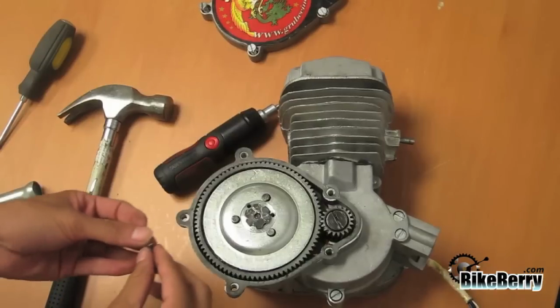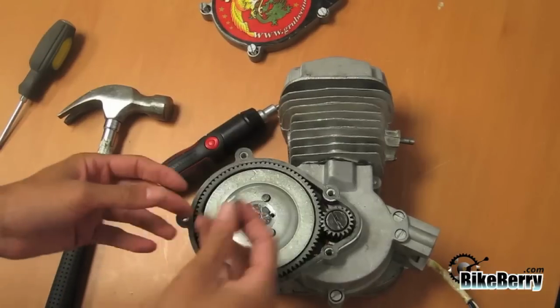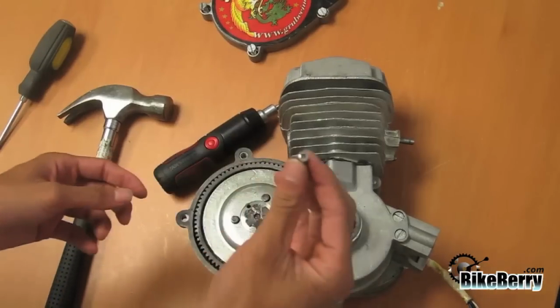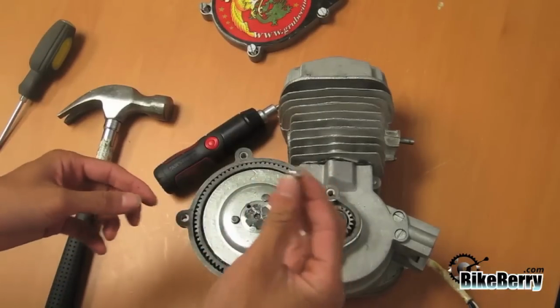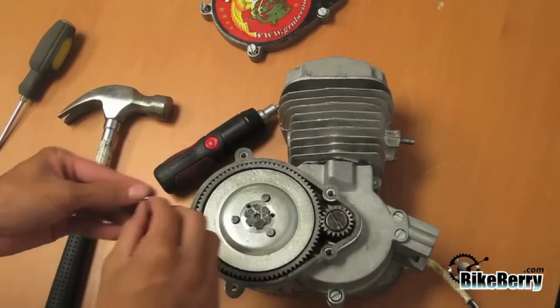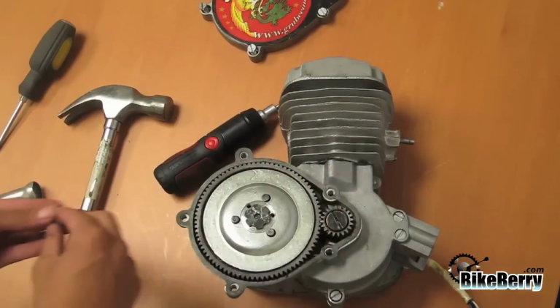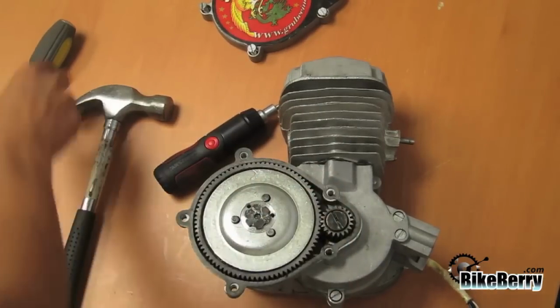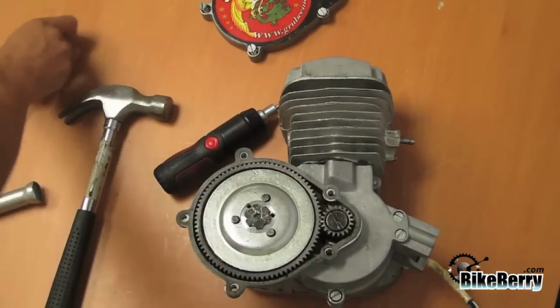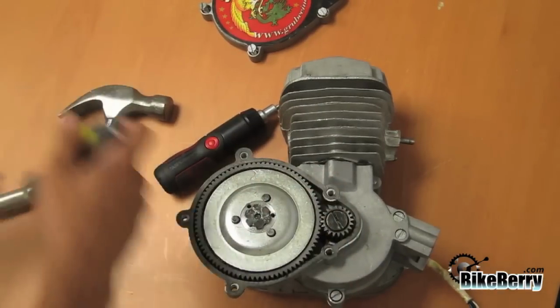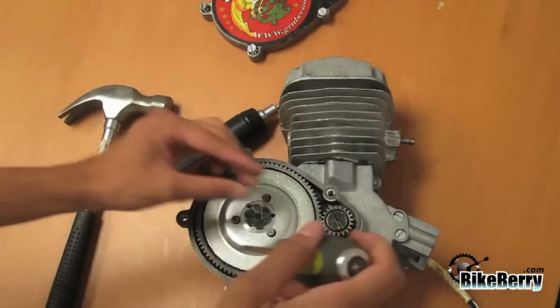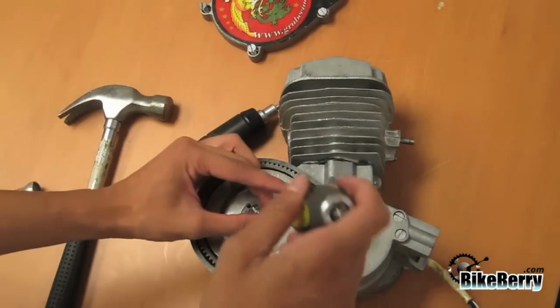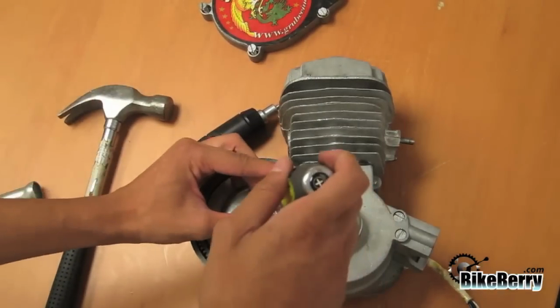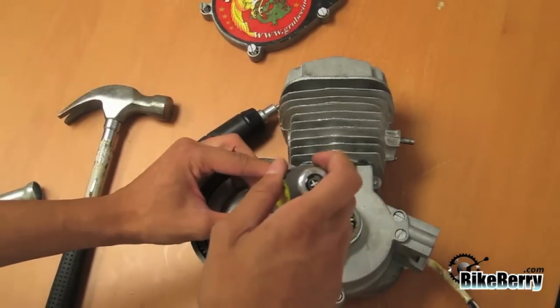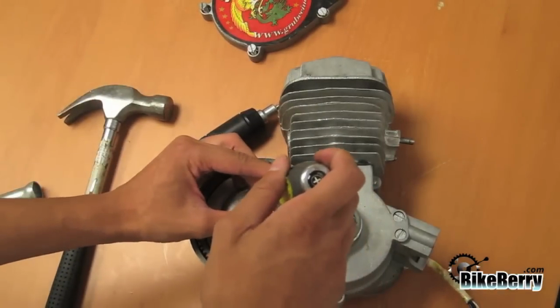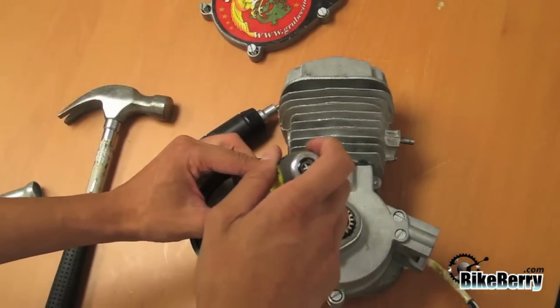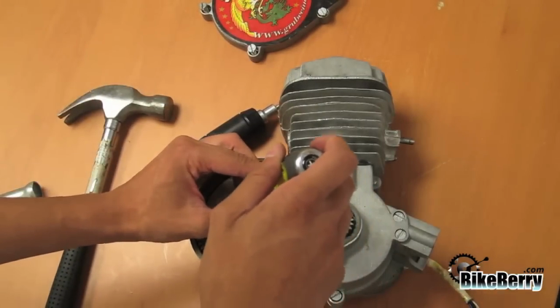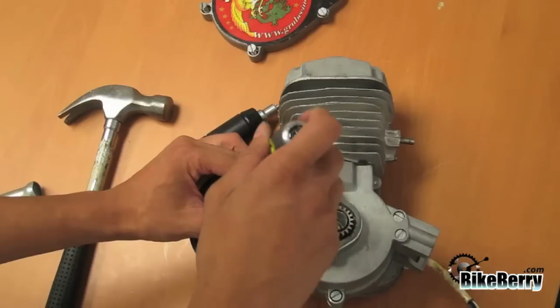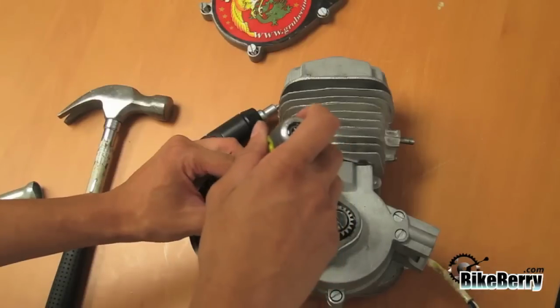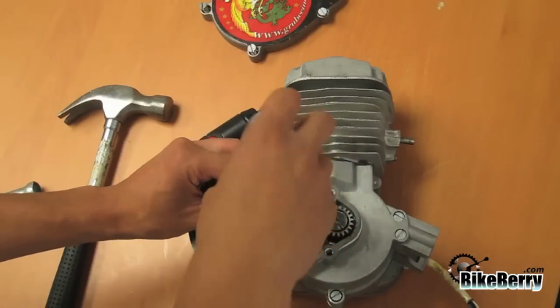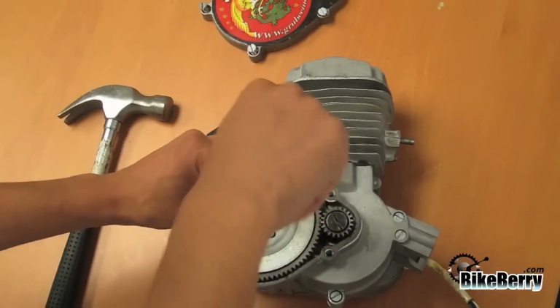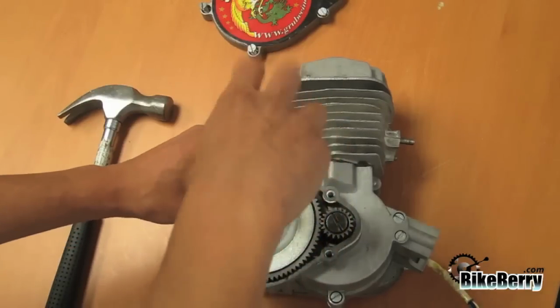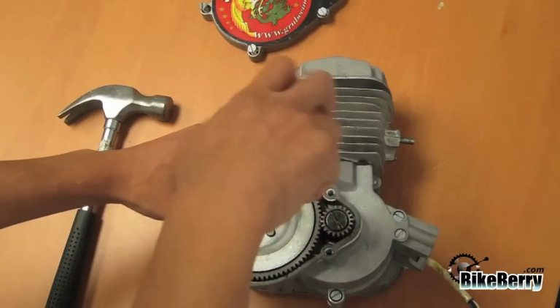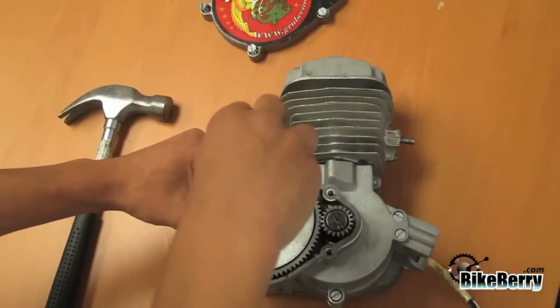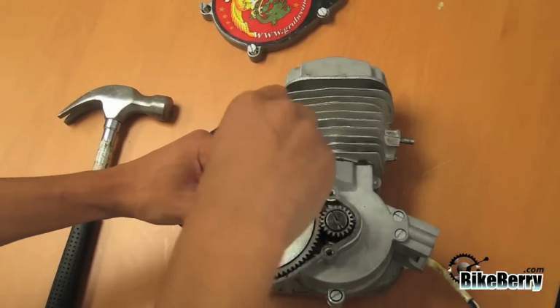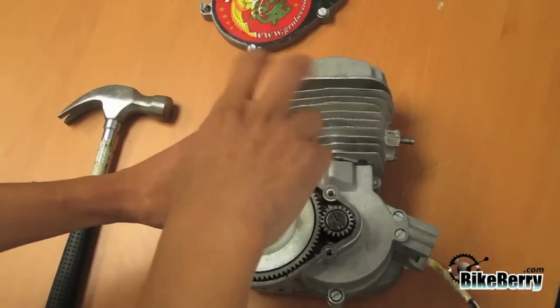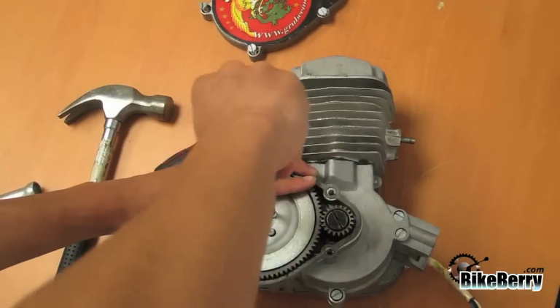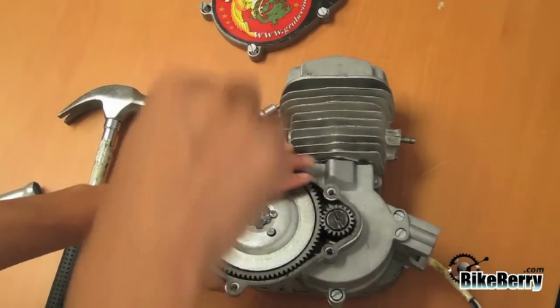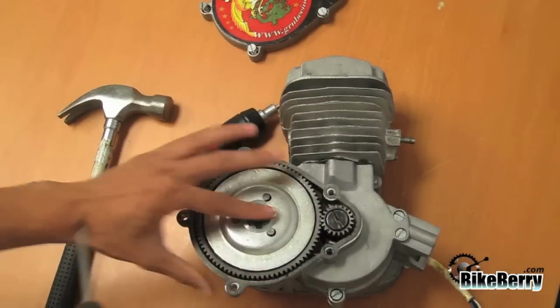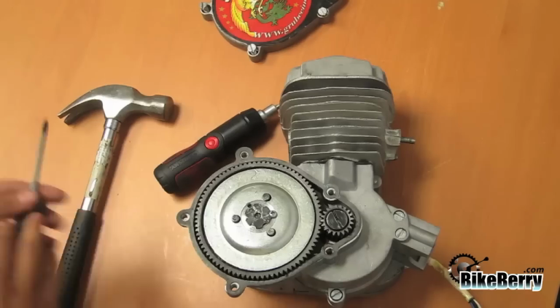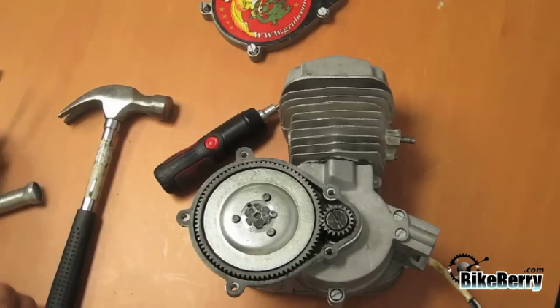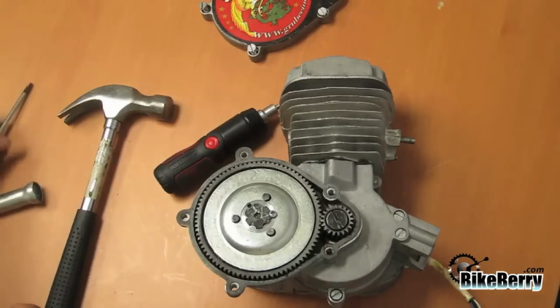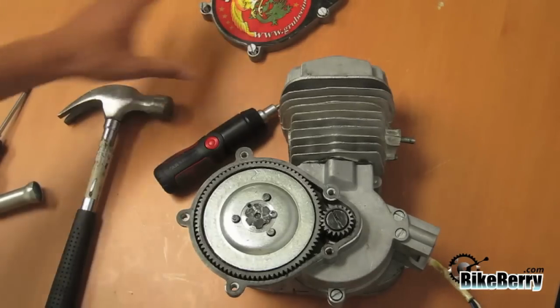Go ahead and place the screw back on. Then when that's all done, replace the gear case cover.